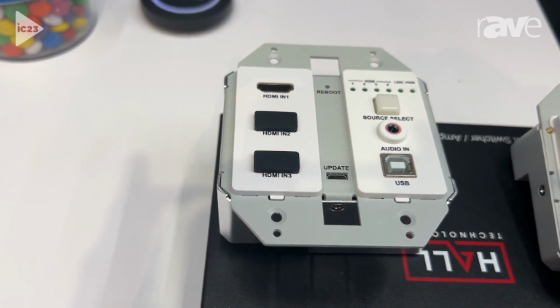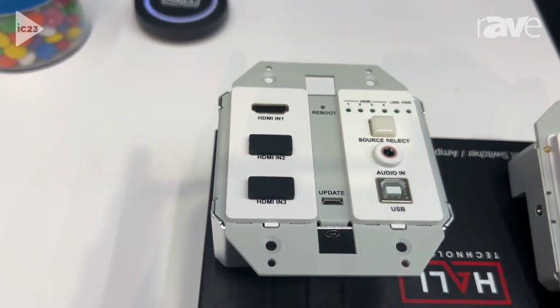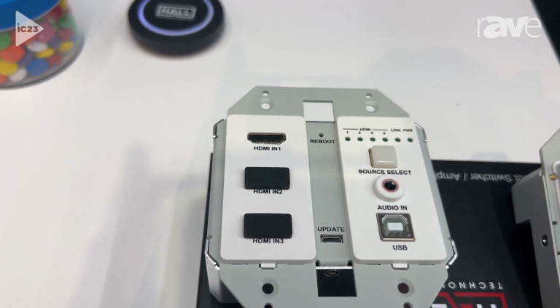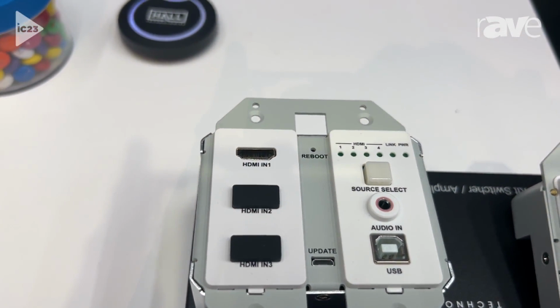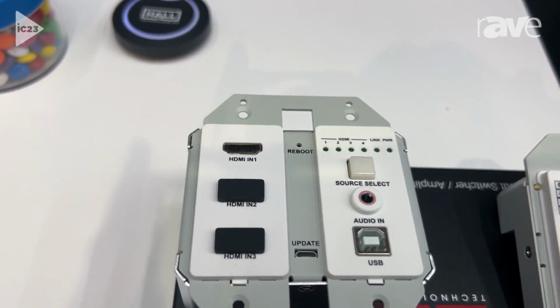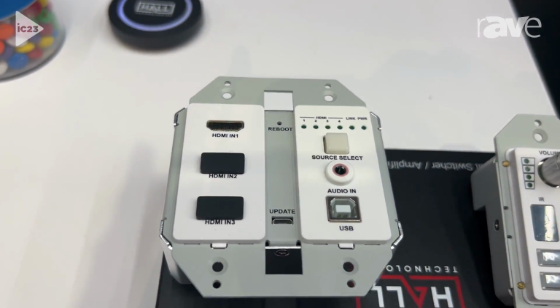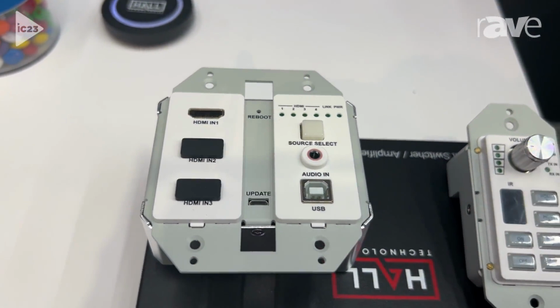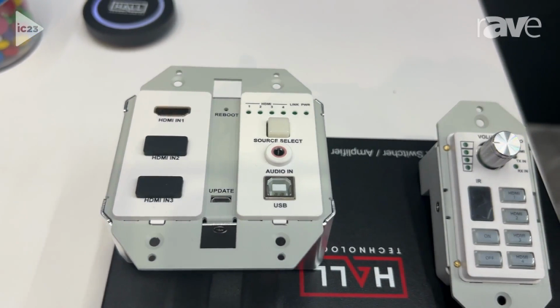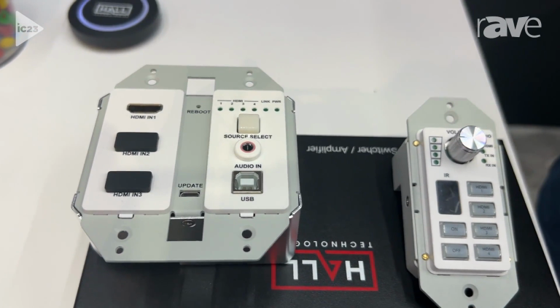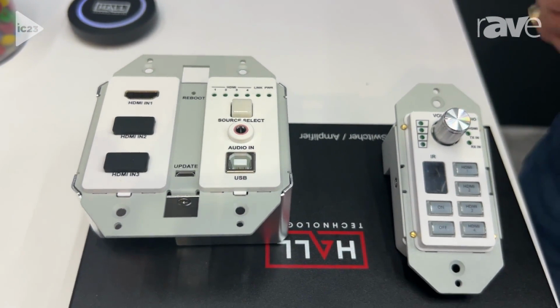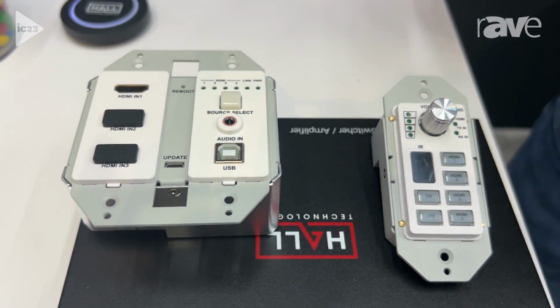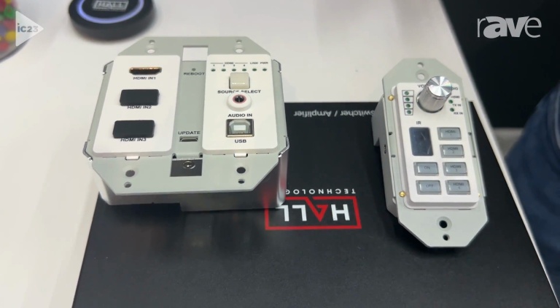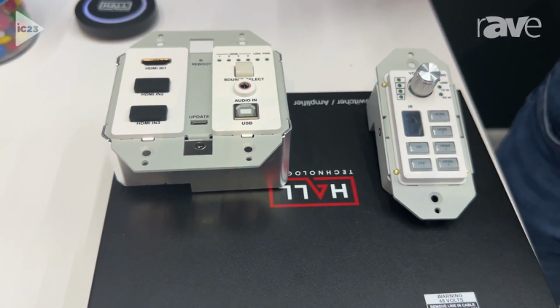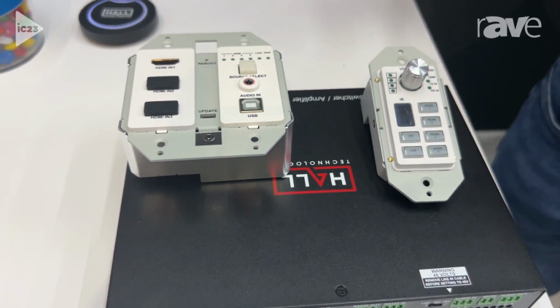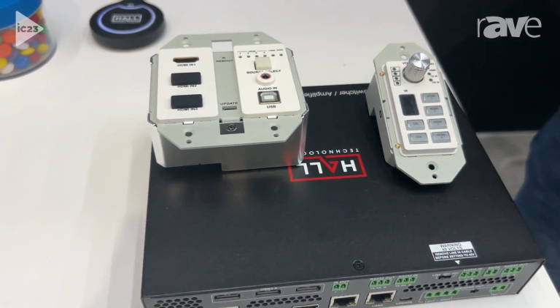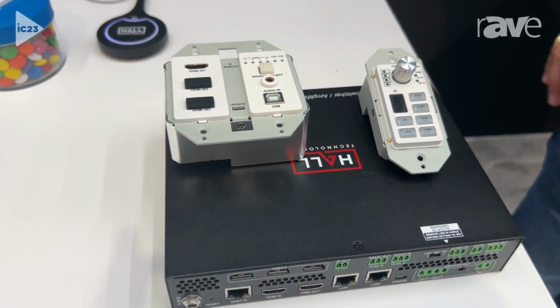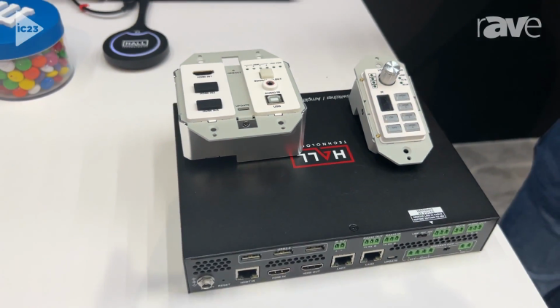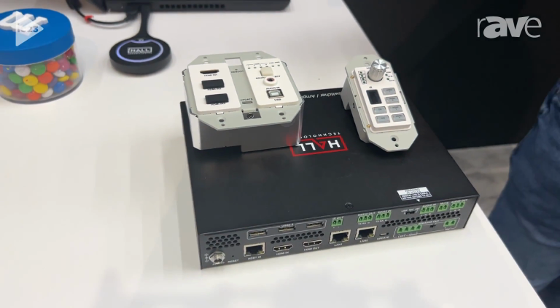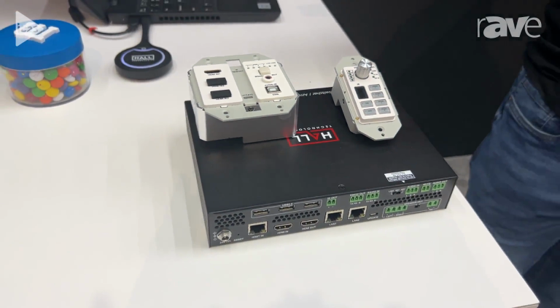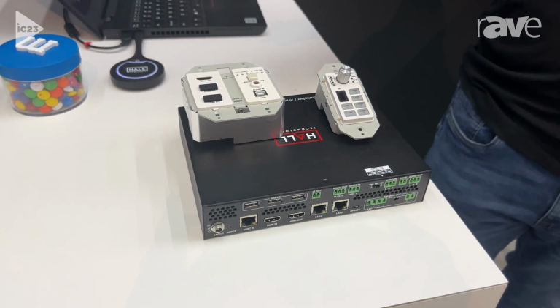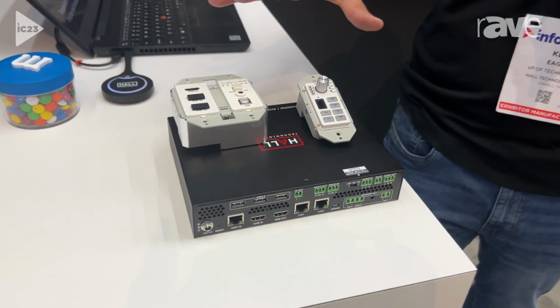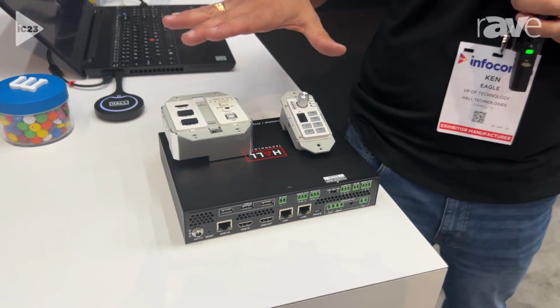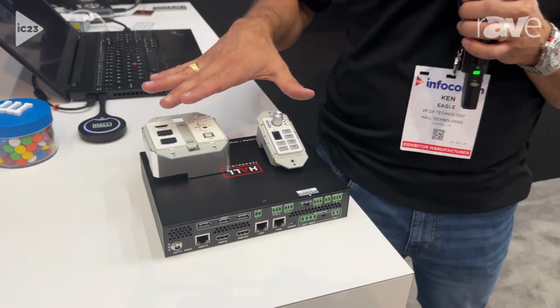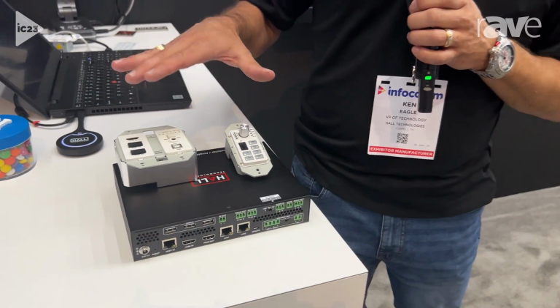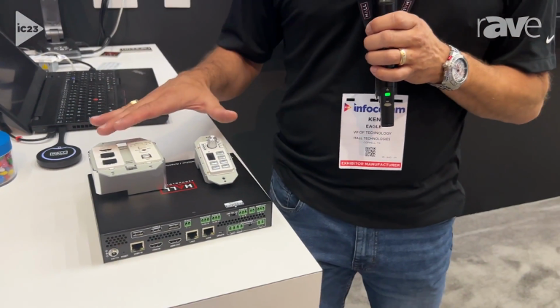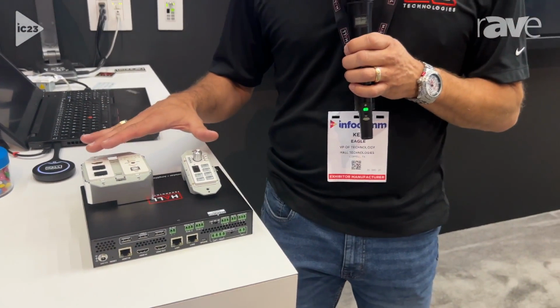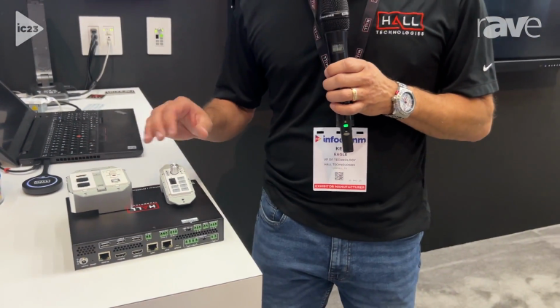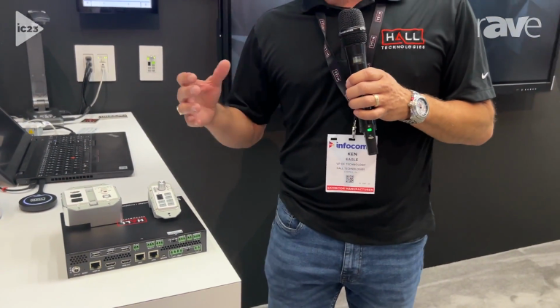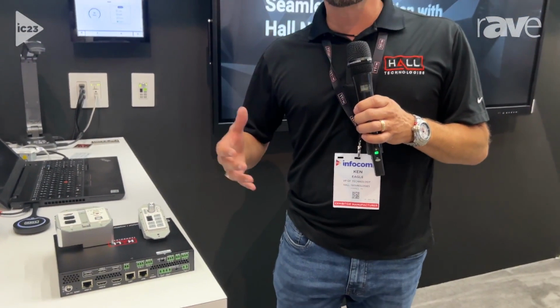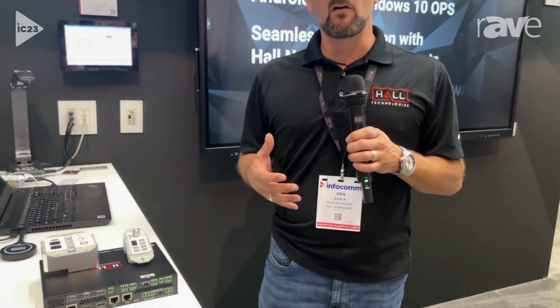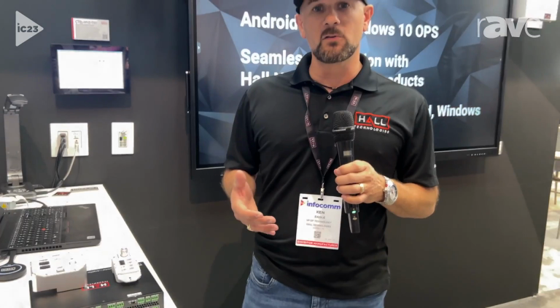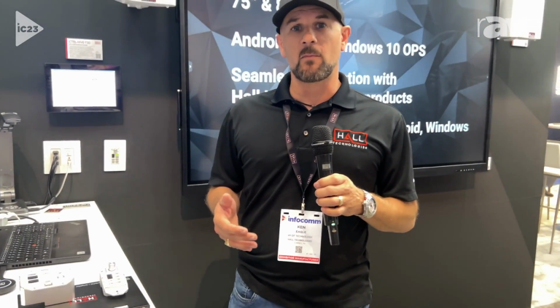This is a kit that just simplifies and makes for a nice easy installation and gives you all the pieces you need to get up and running. What I suggest from Hall Technologies is that you pair this particular kit with more of the solutions from Hall.